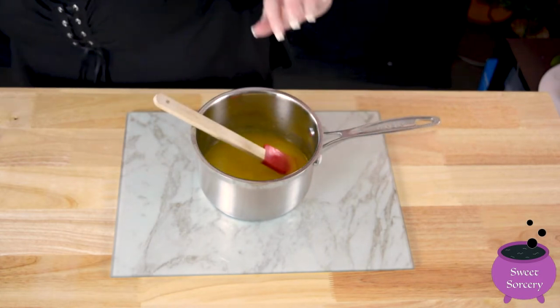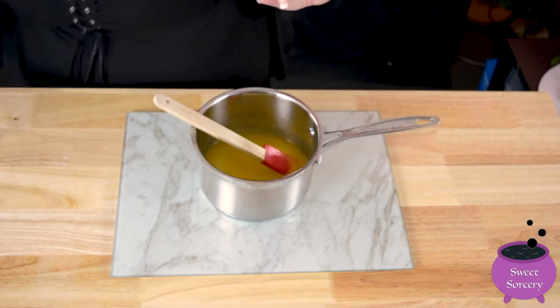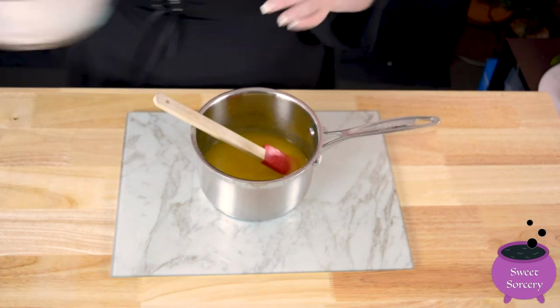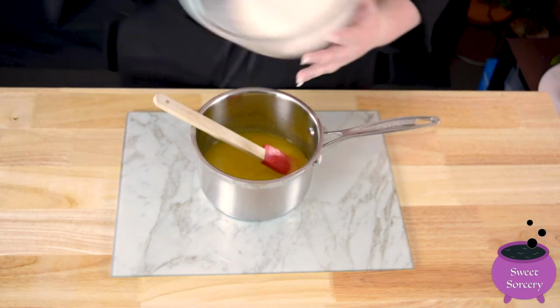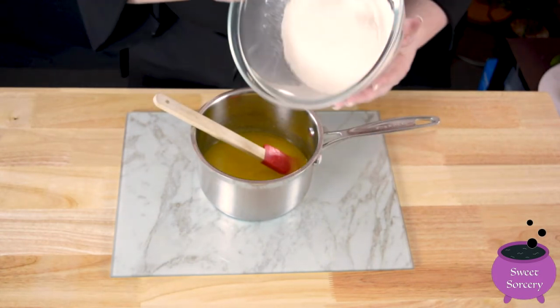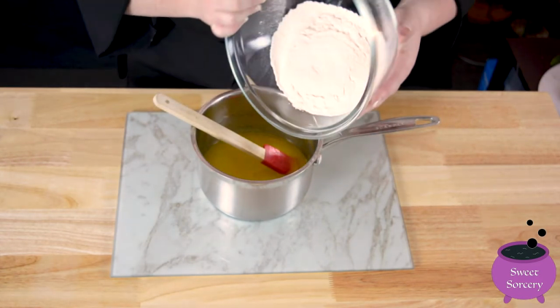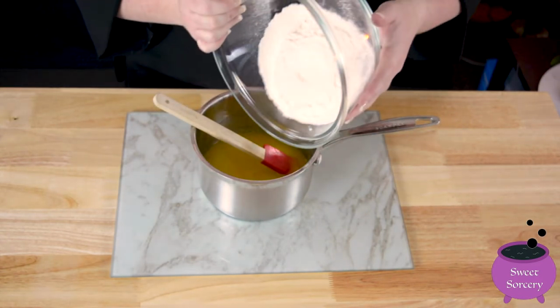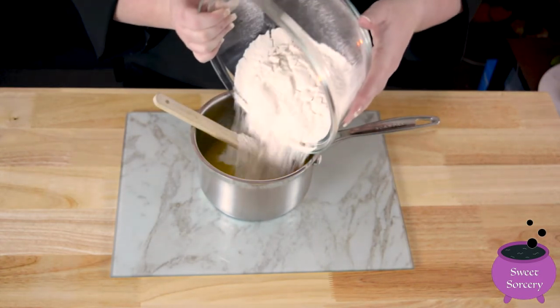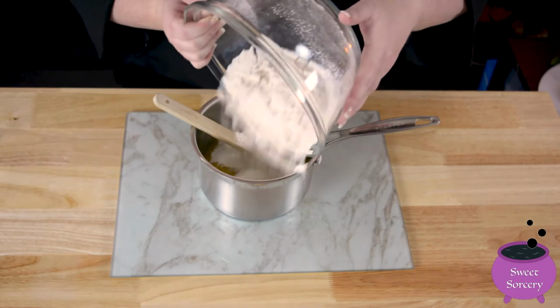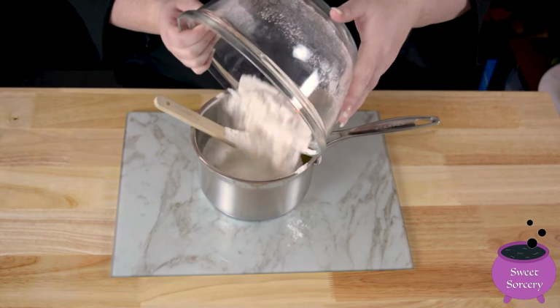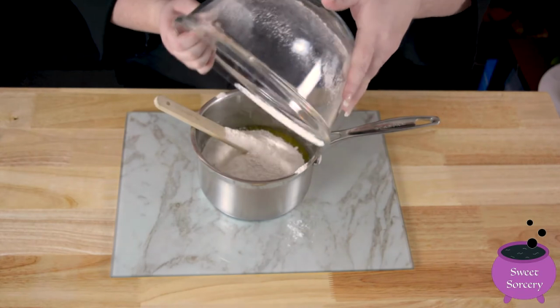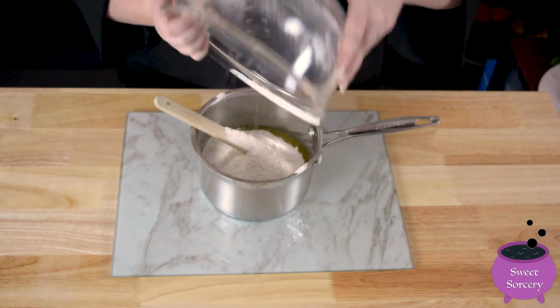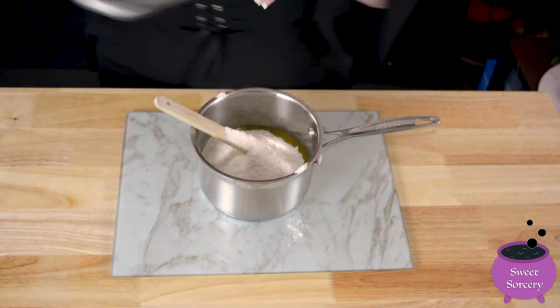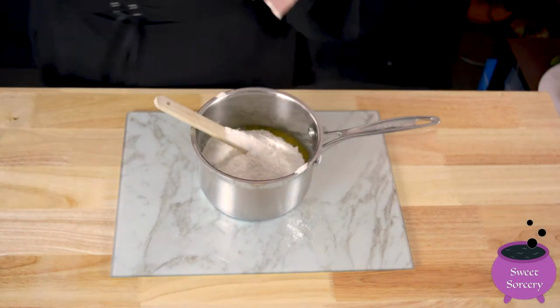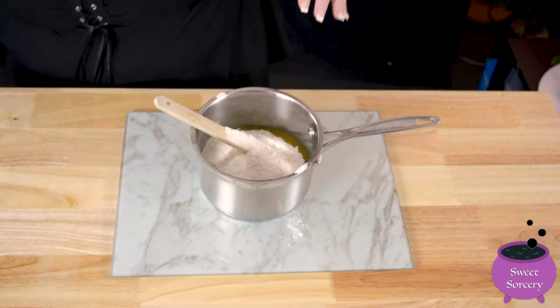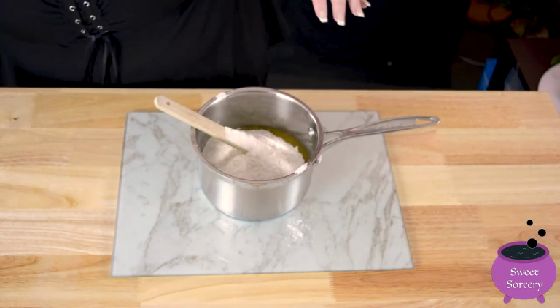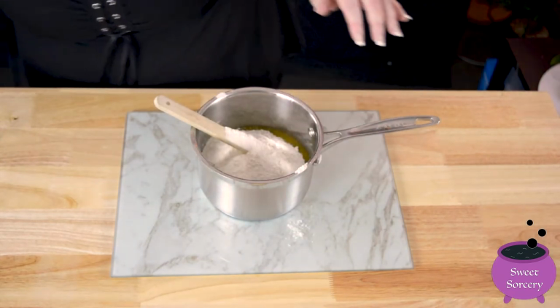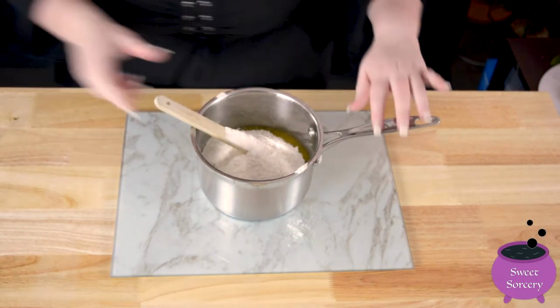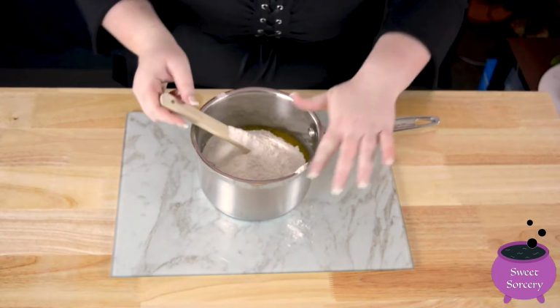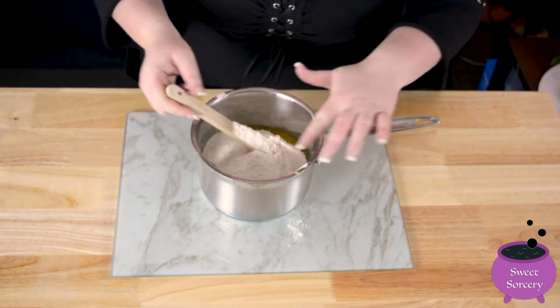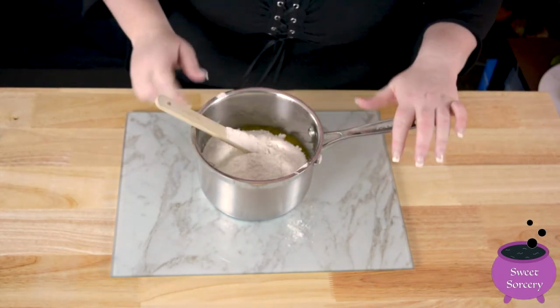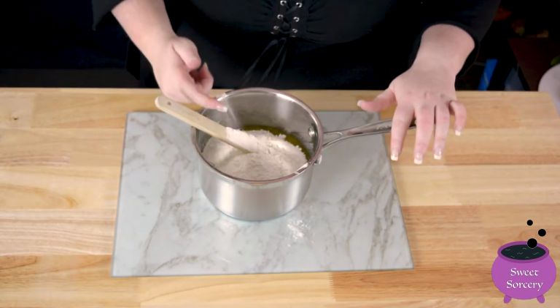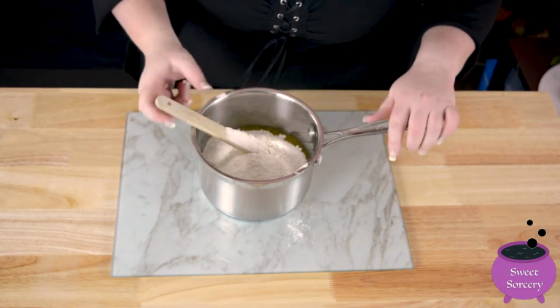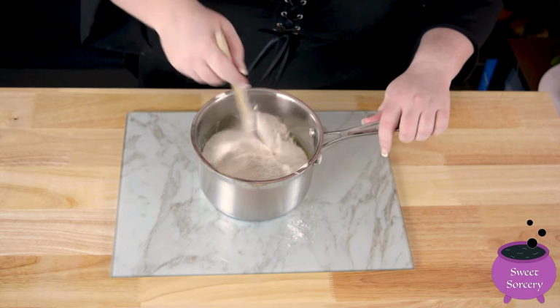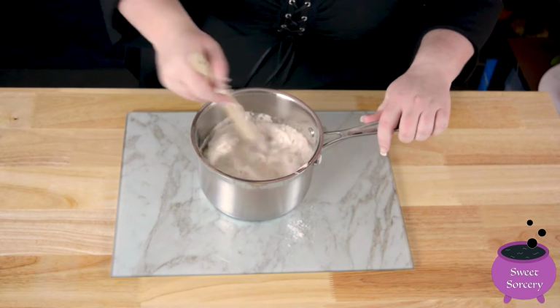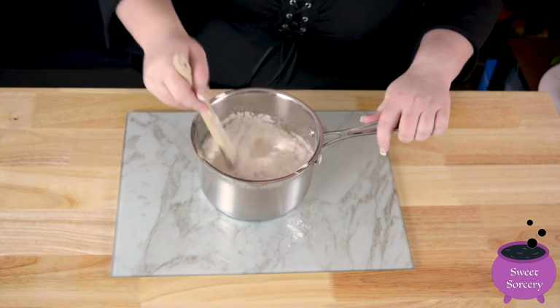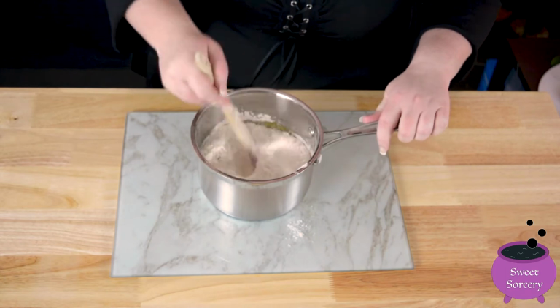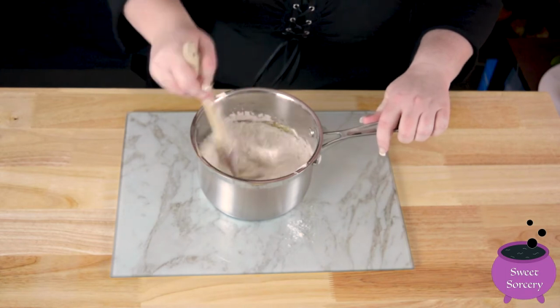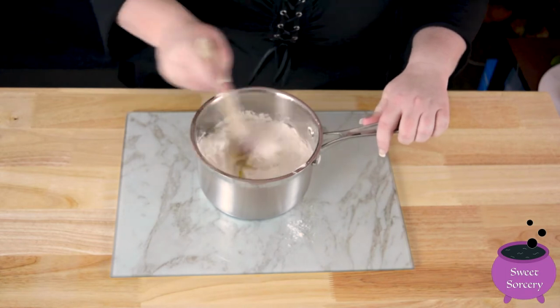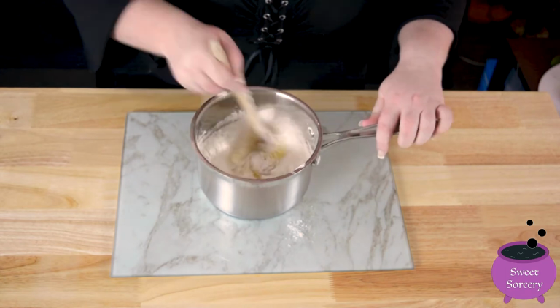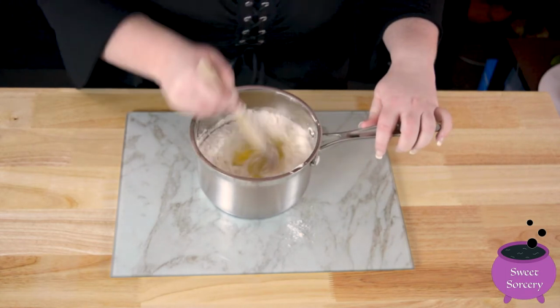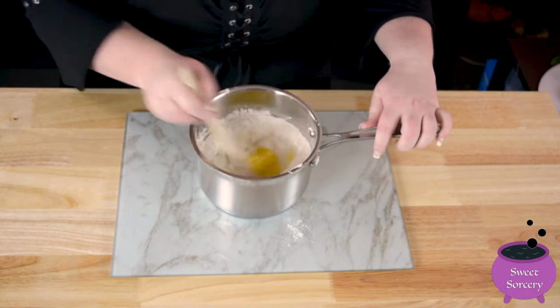Then quickly pour in the flour mix. This will cool the butter right down and stop the egg from cooking further. Stir the mixture until all the flour has been mixed in.